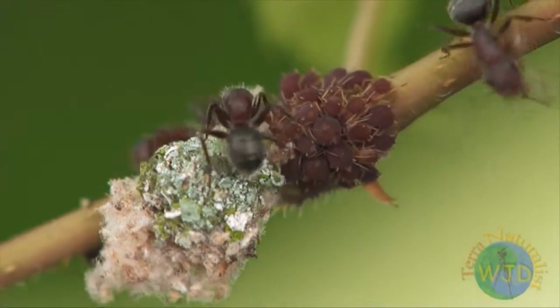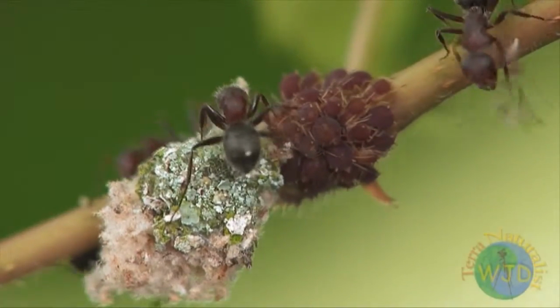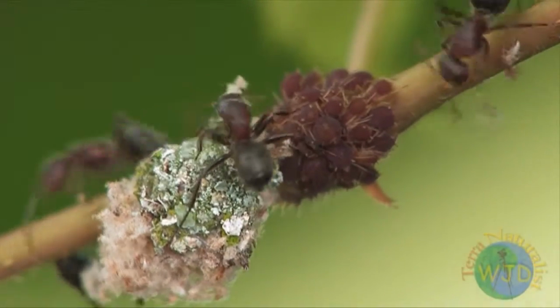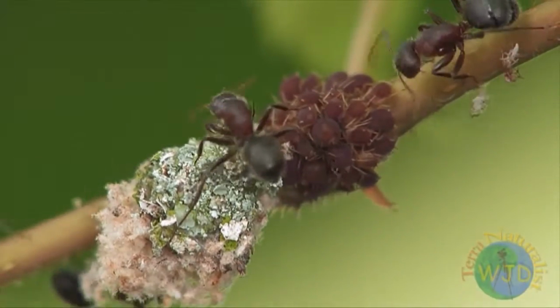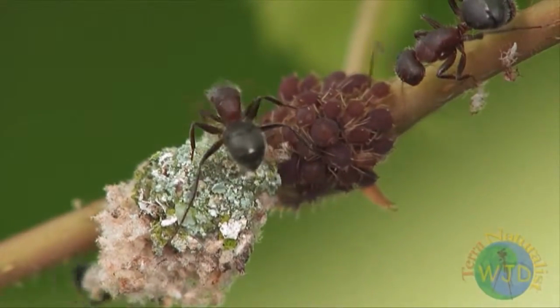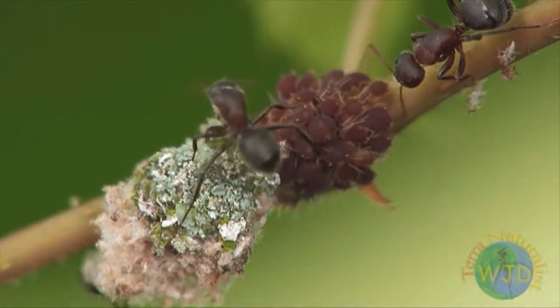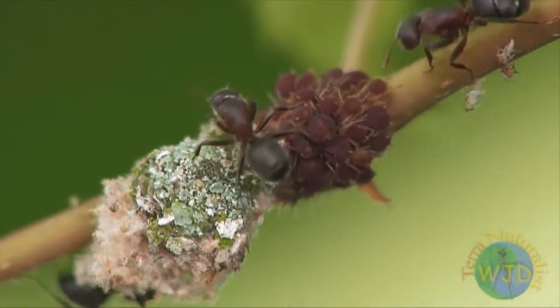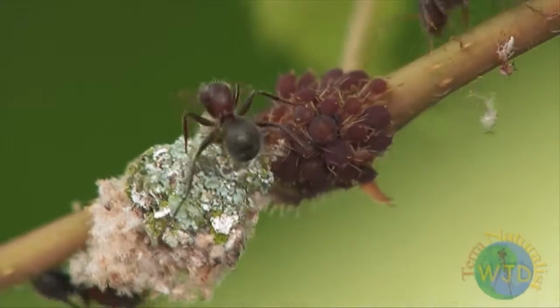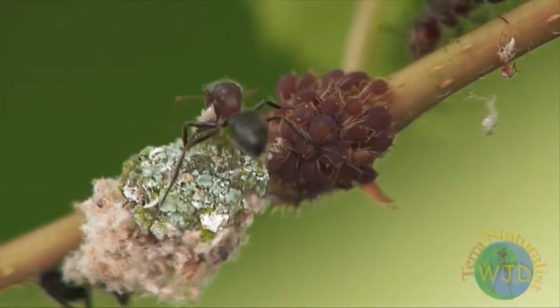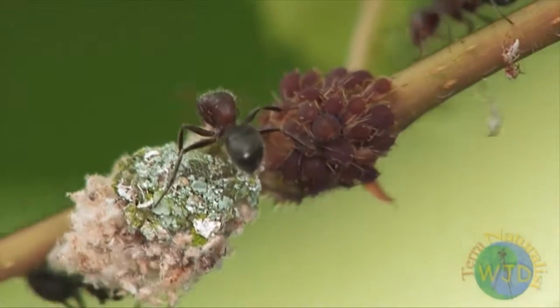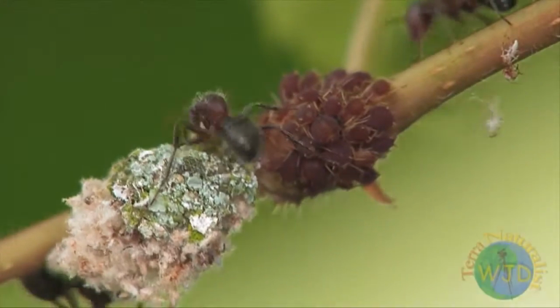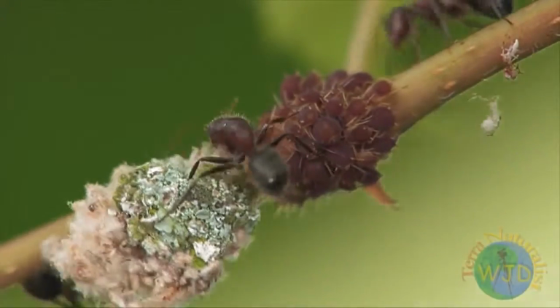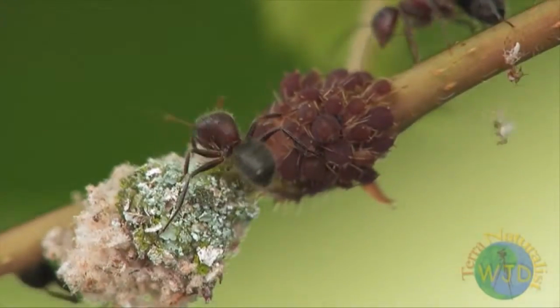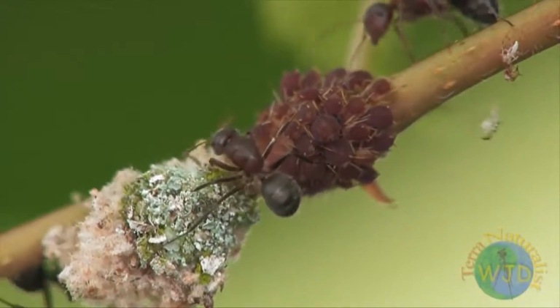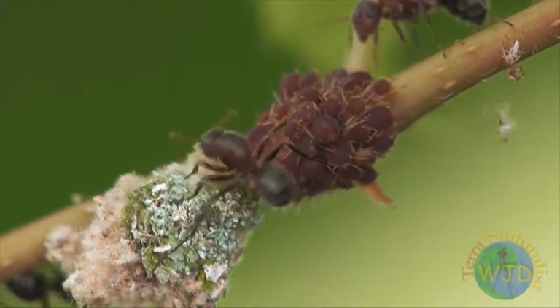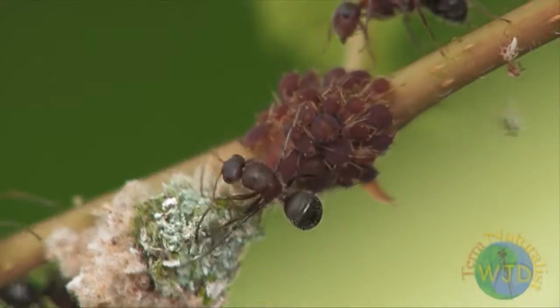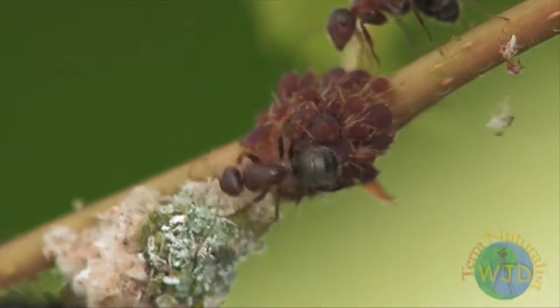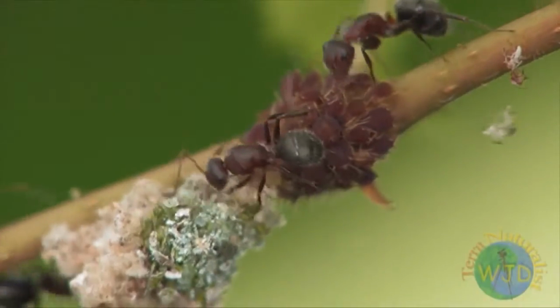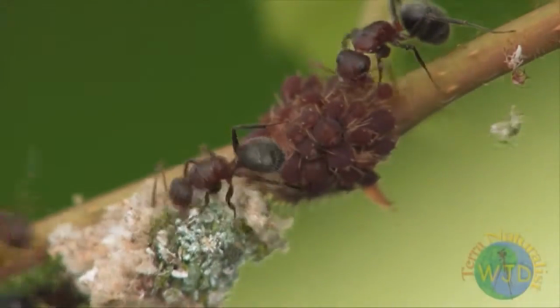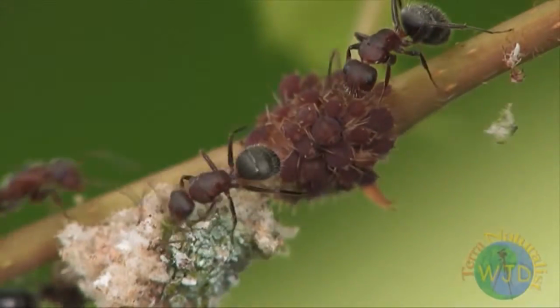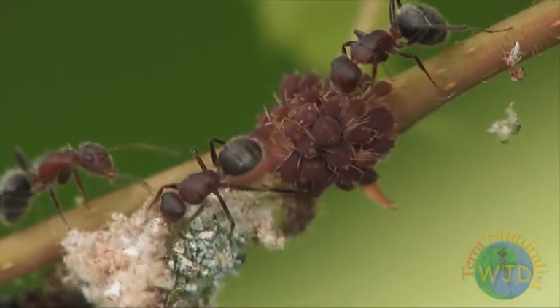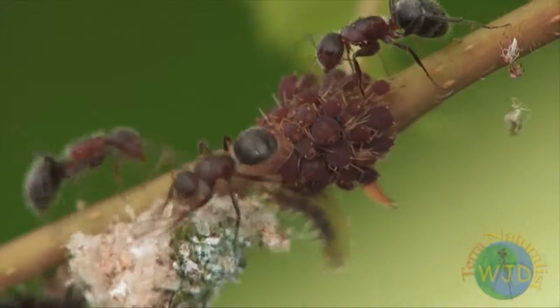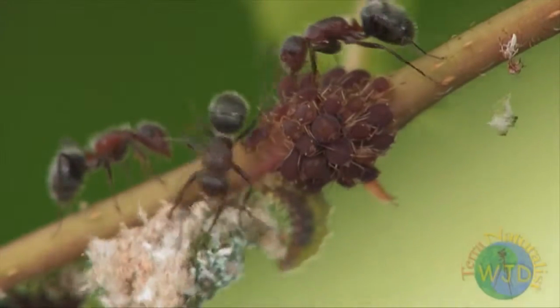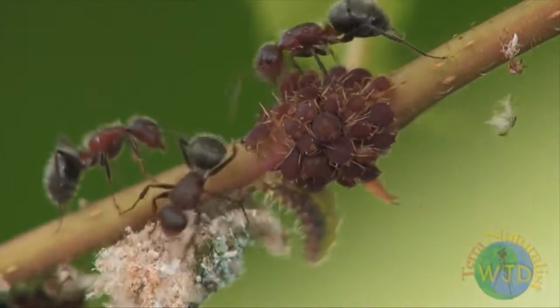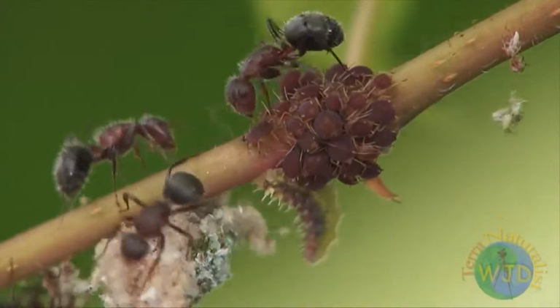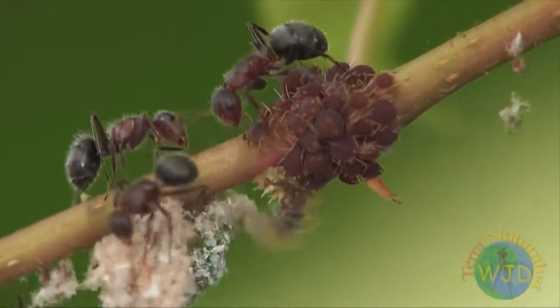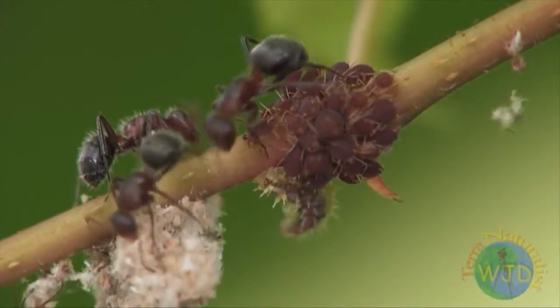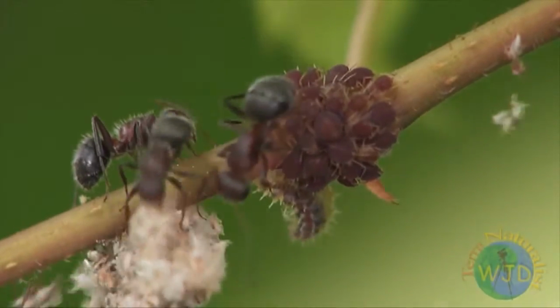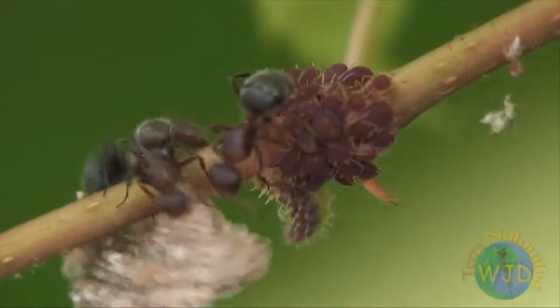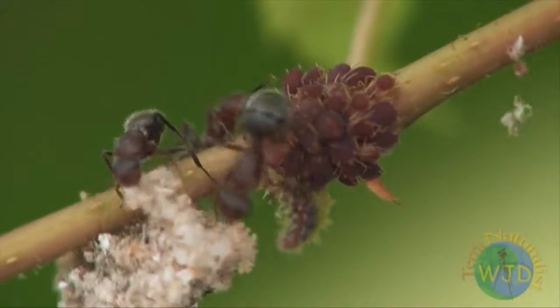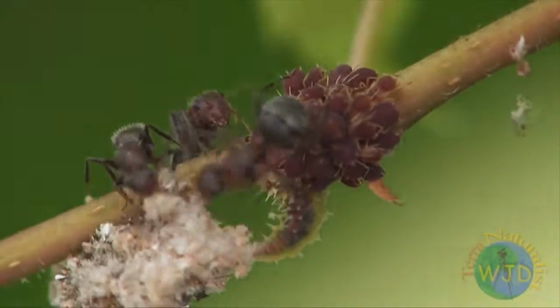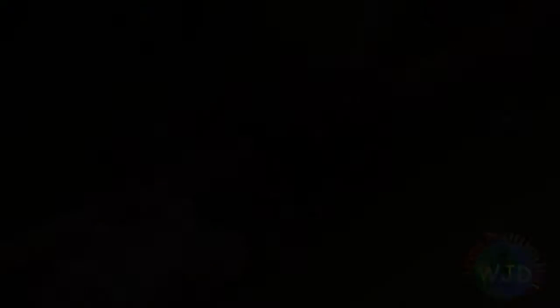Once alerted, the best that ants can do, however, thanks to the lion's shield, is to force the intruder to retreat, either by ripping away its armor or by shooting the attacker with formic acid.